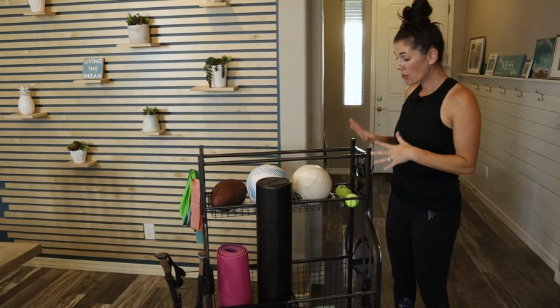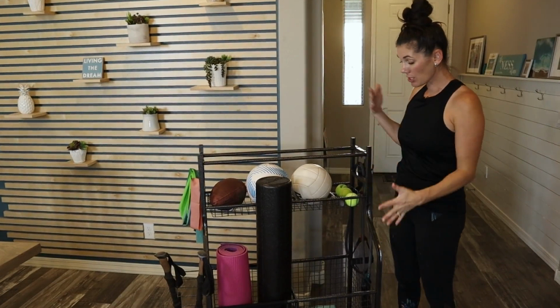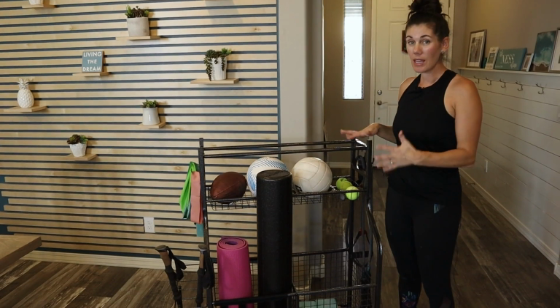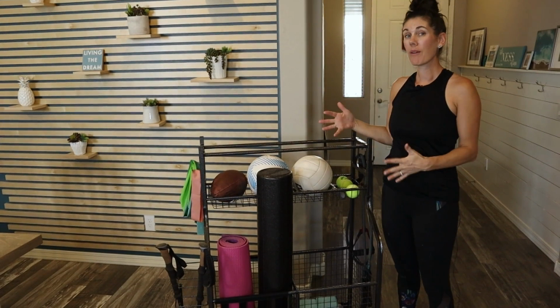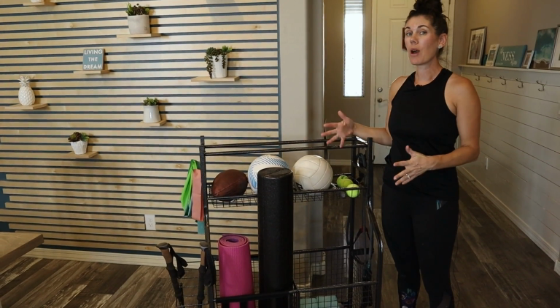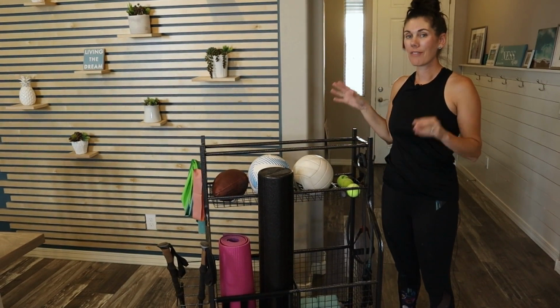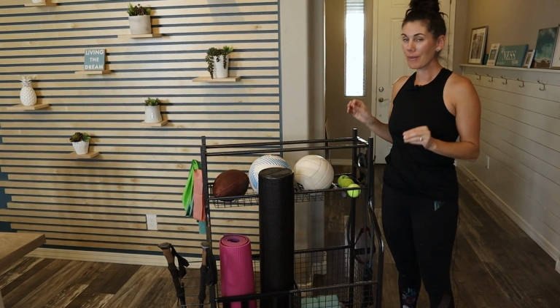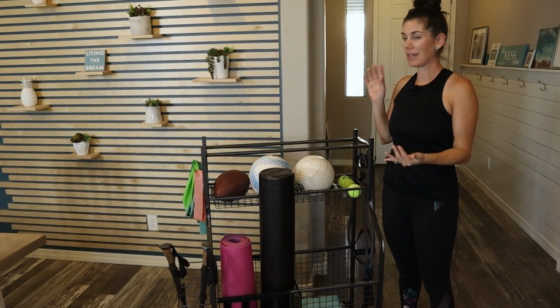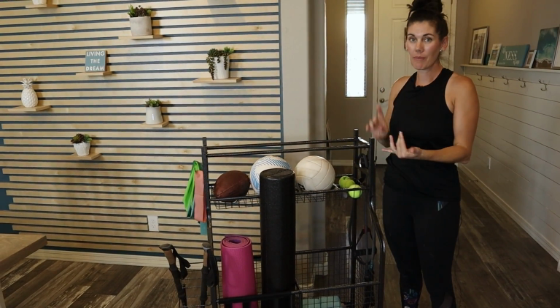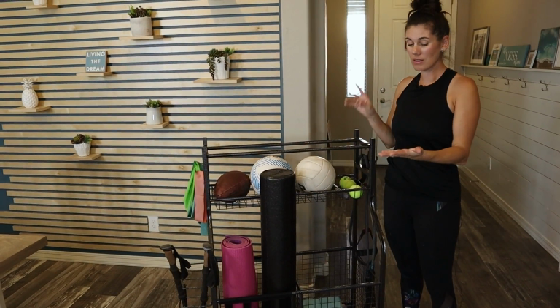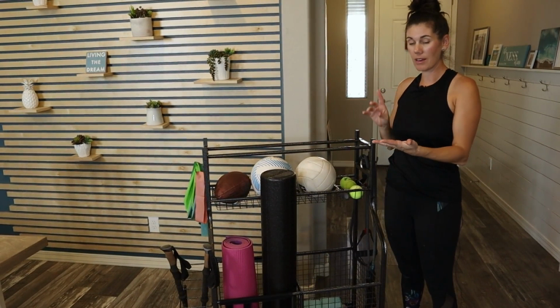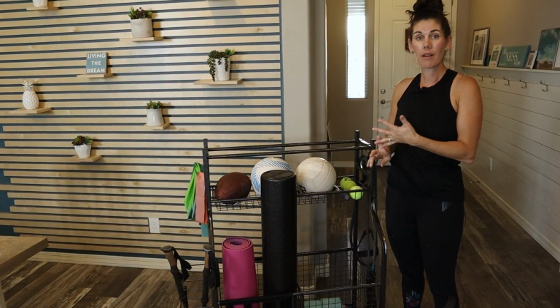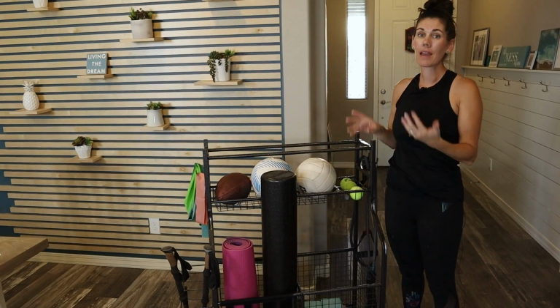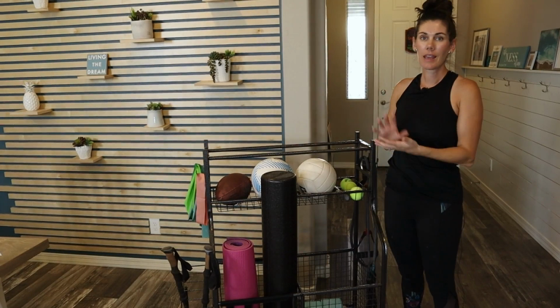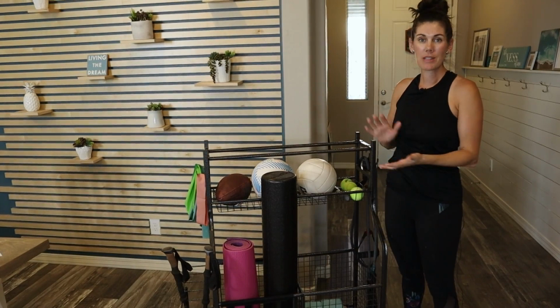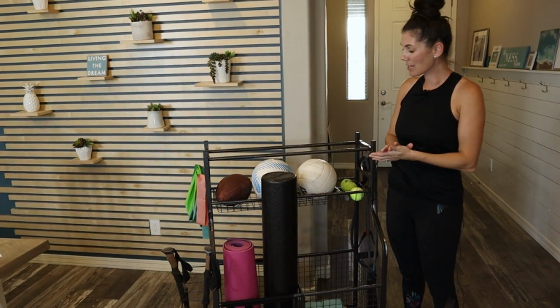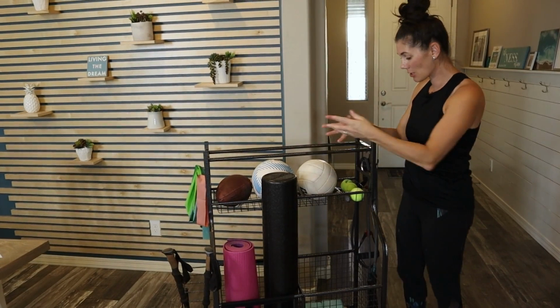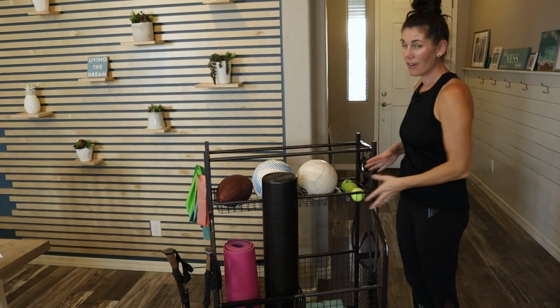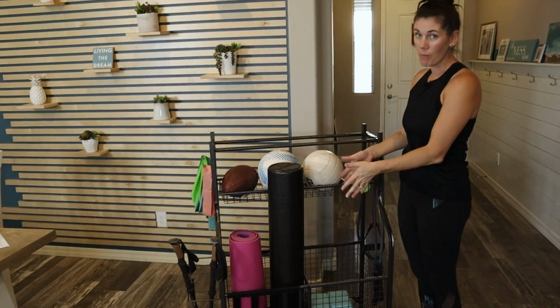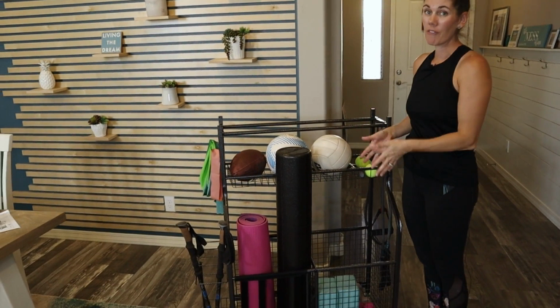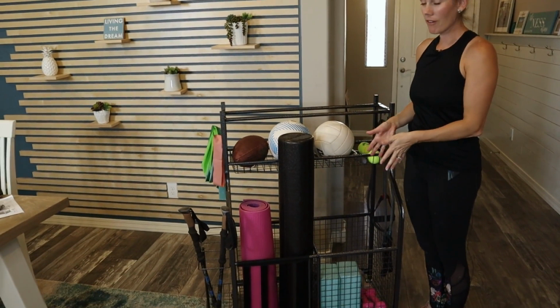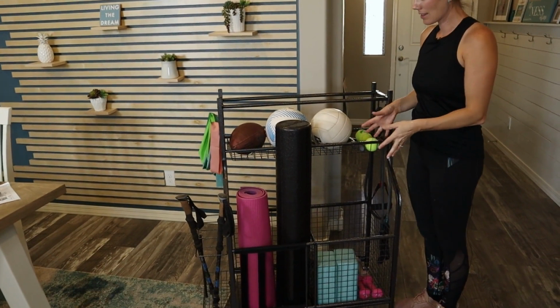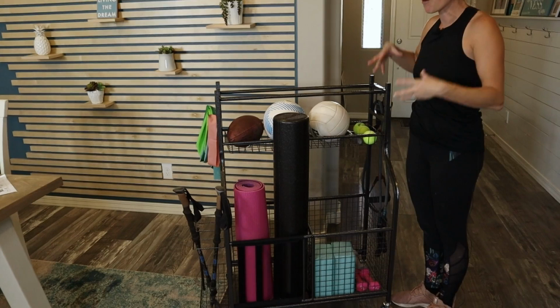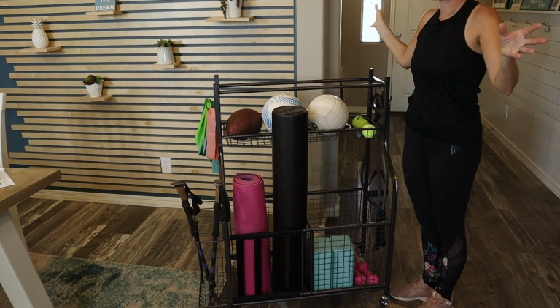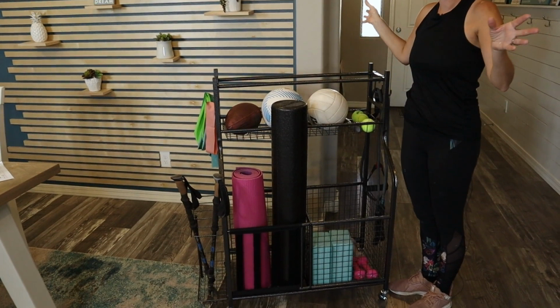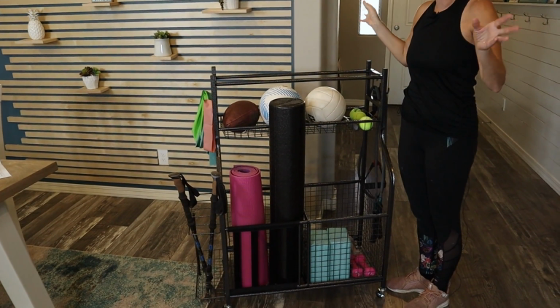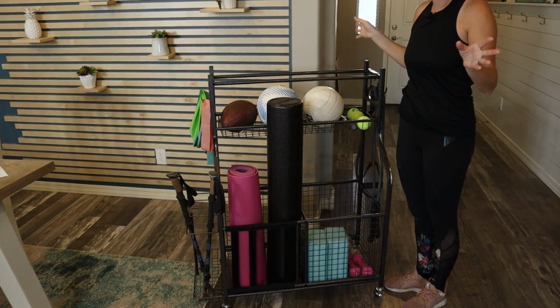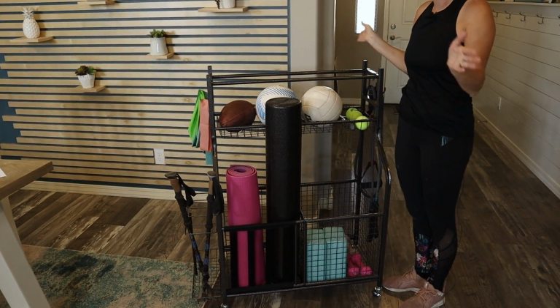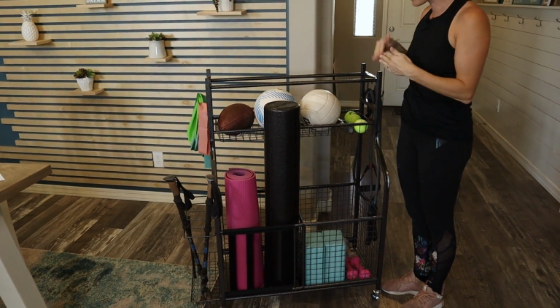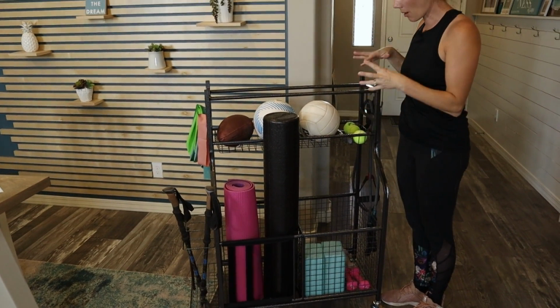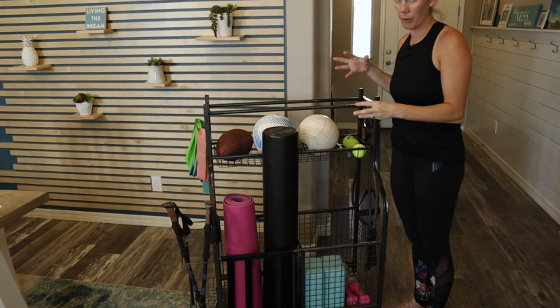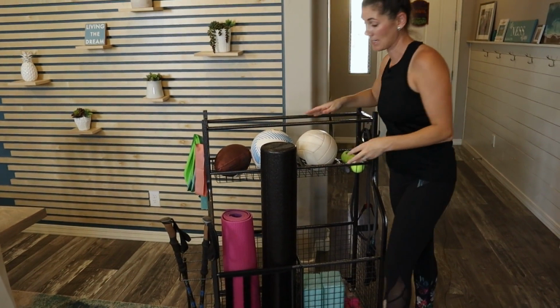You can really use it however you want. If your family has a lot of balls, a lot of bats, helmets, those kinds of things, you can find a home for all of that. Think about all that stuff that's just kind of spread throughout your garage — this can probably organize it.